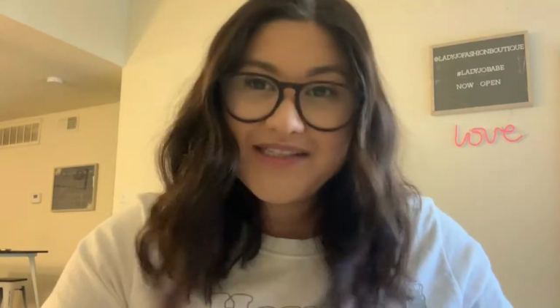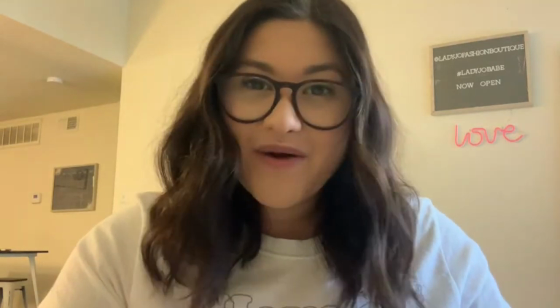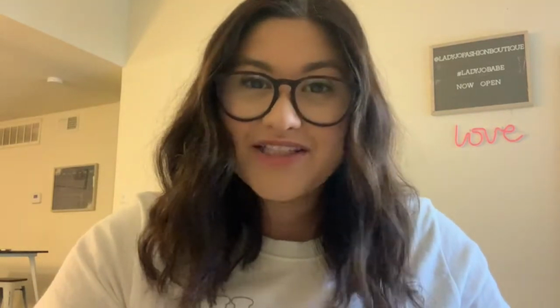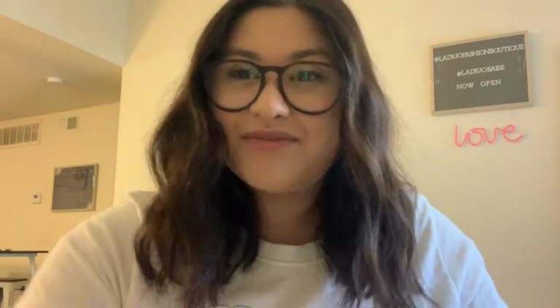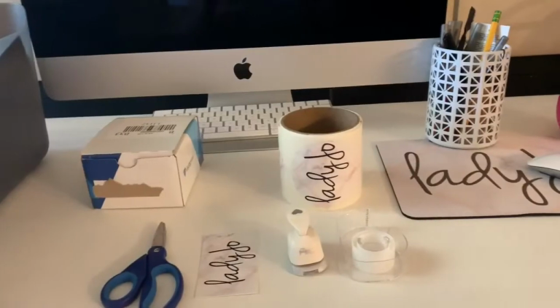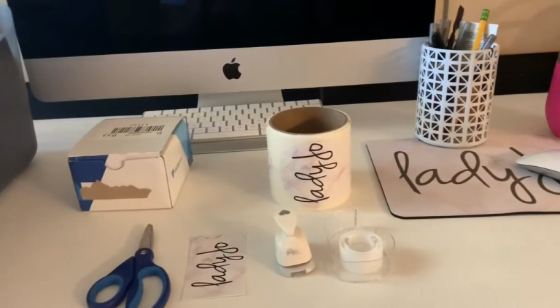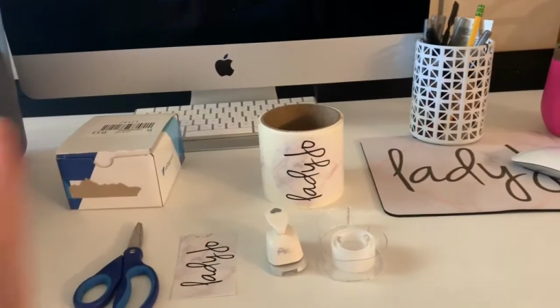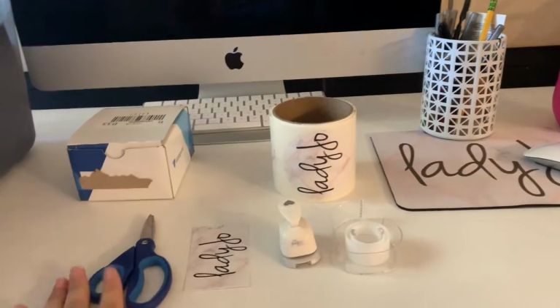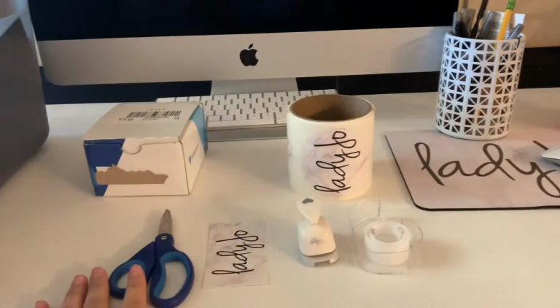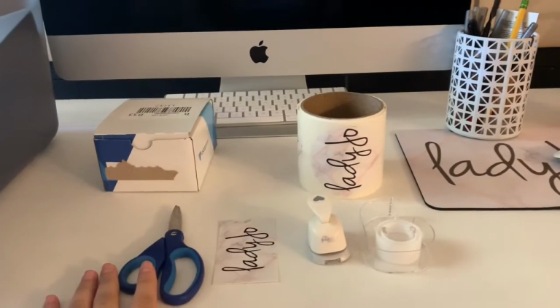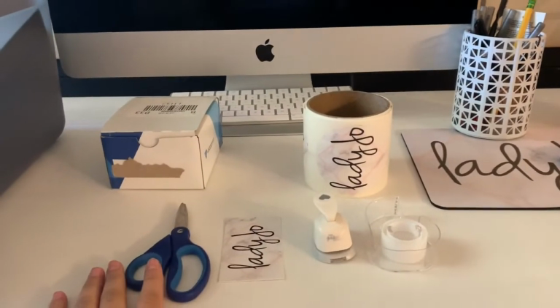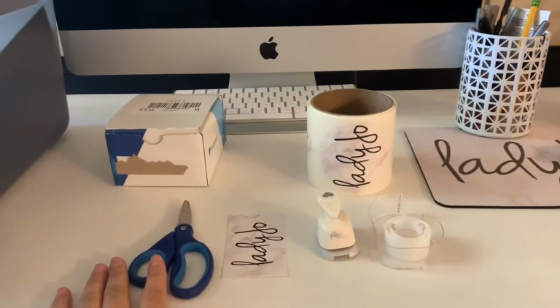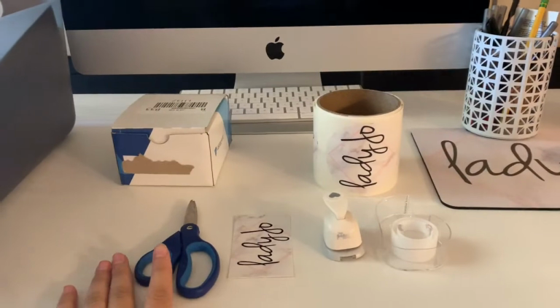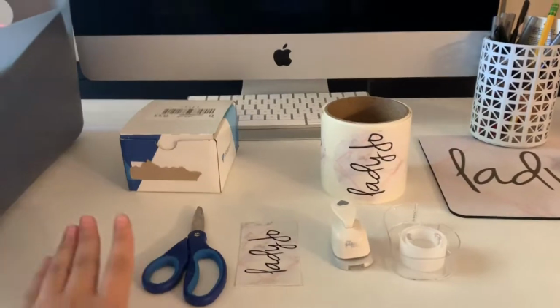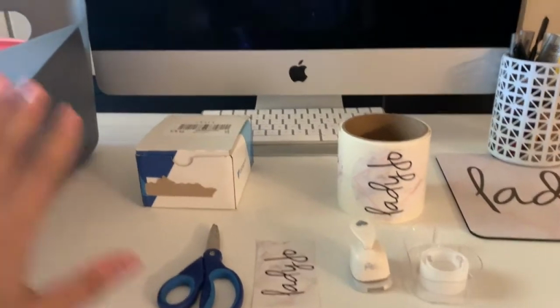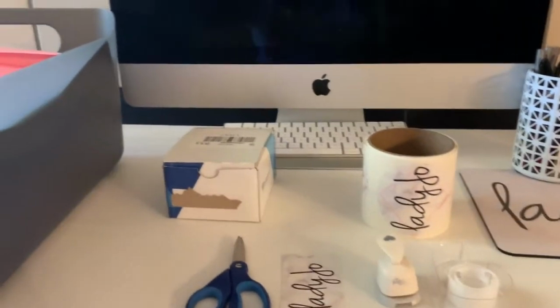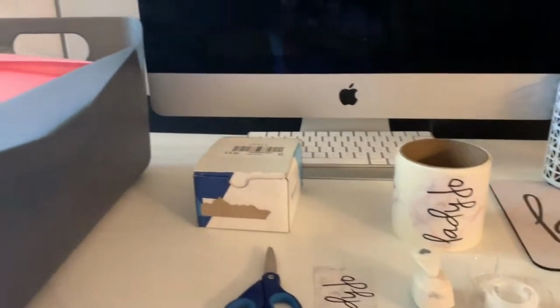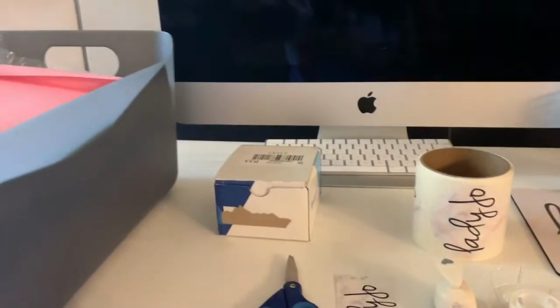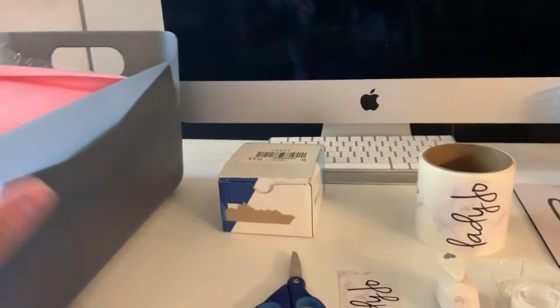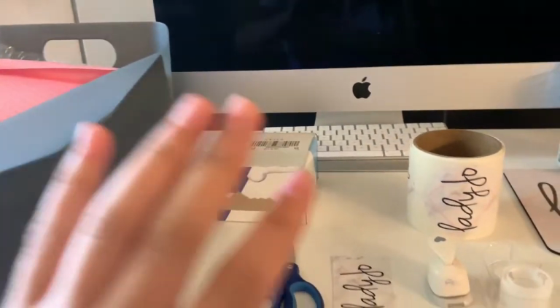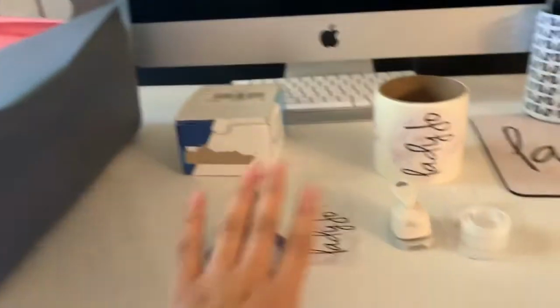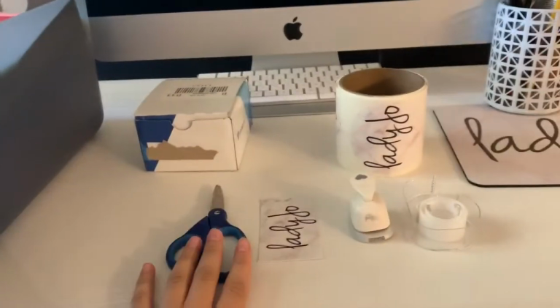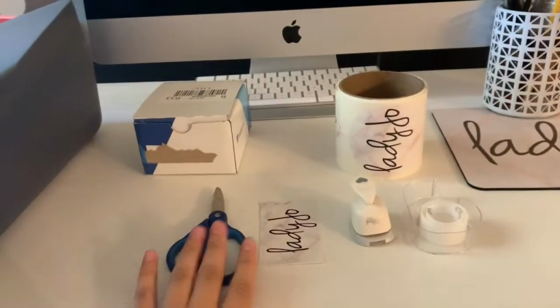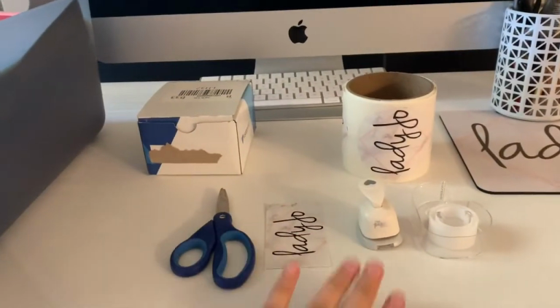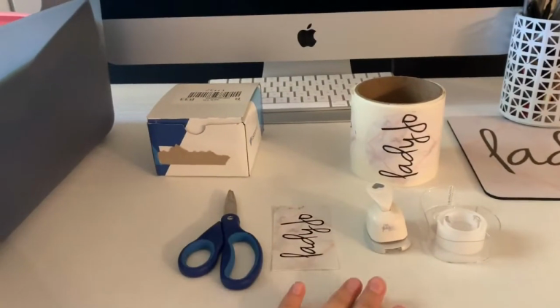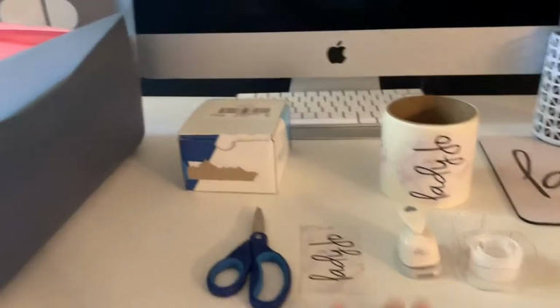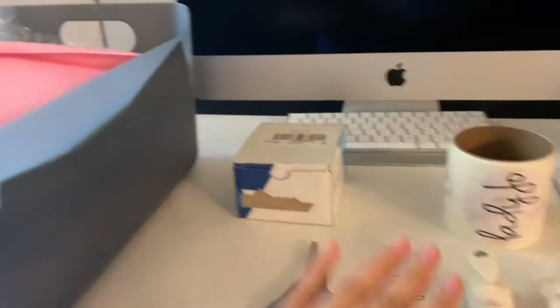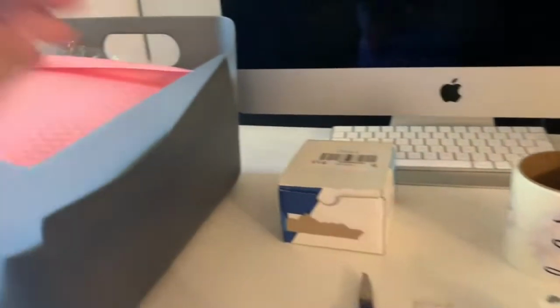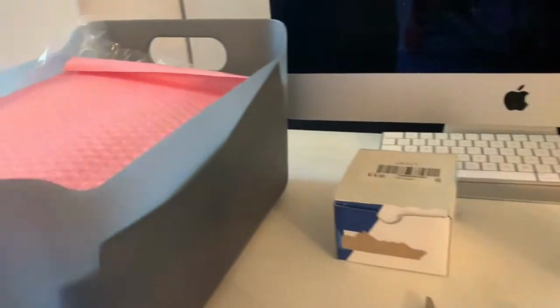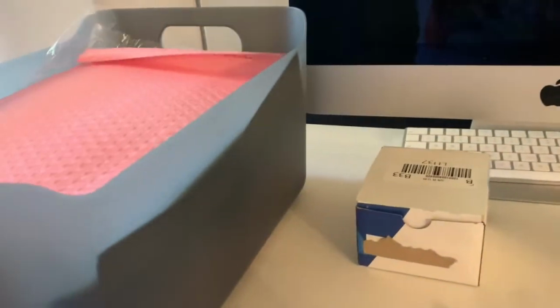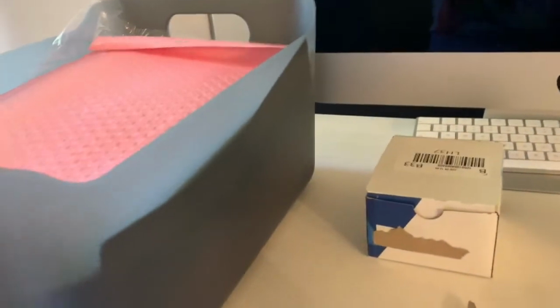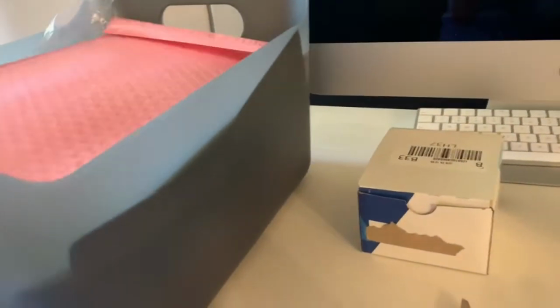I'm currently at my desk right now and I'm going to show you the couple of things that we use to go ahead and package all of our orders.